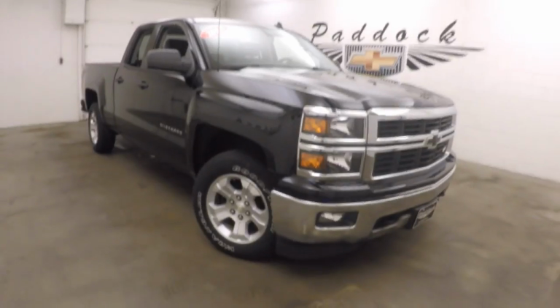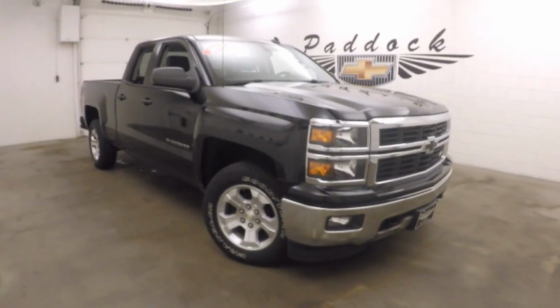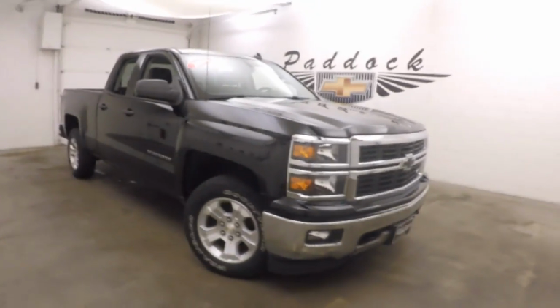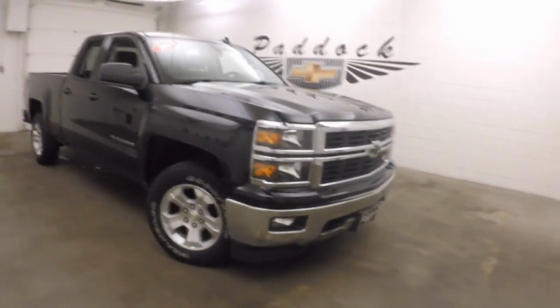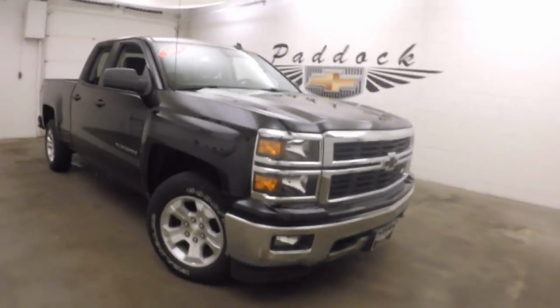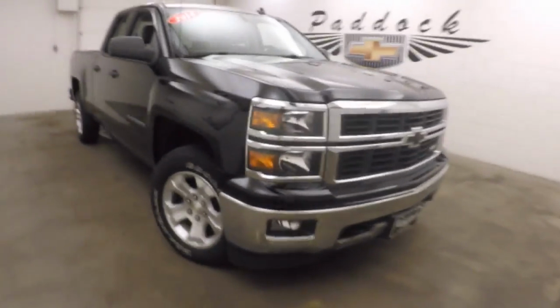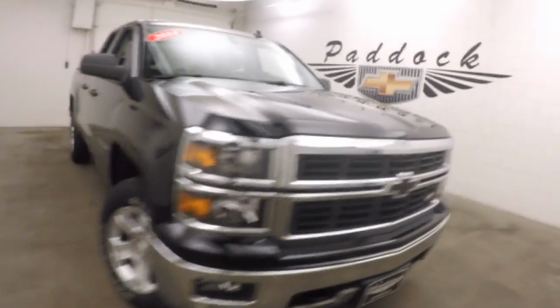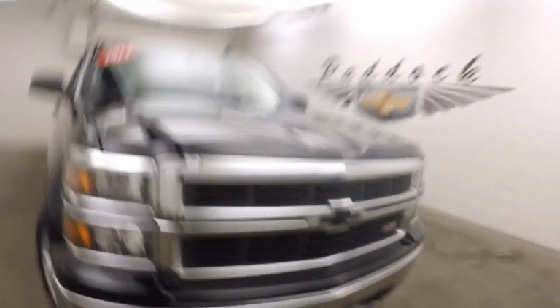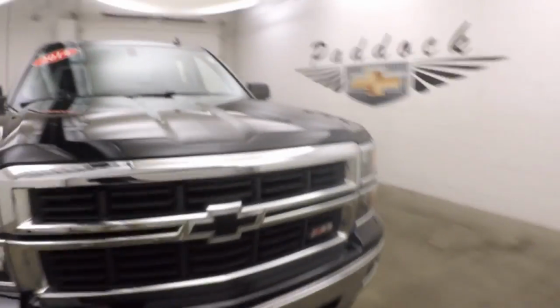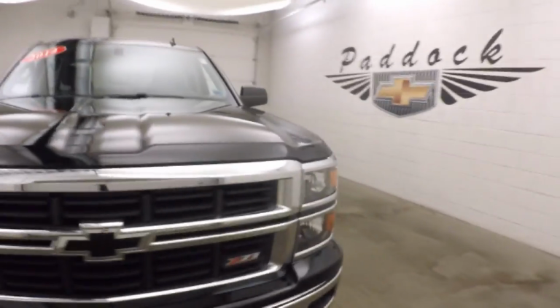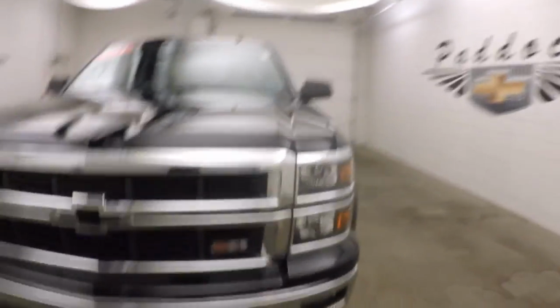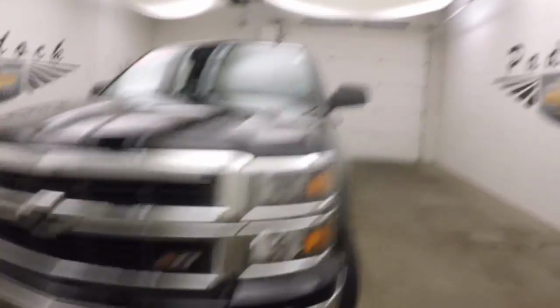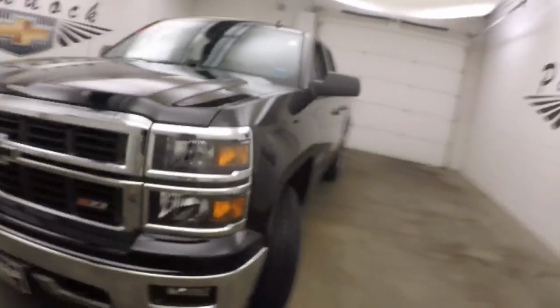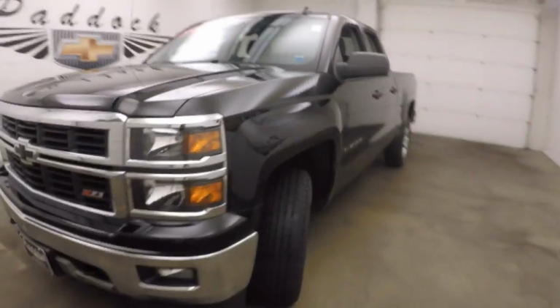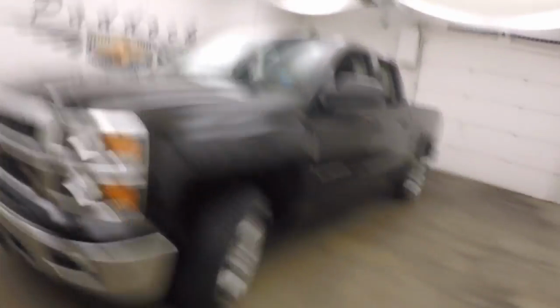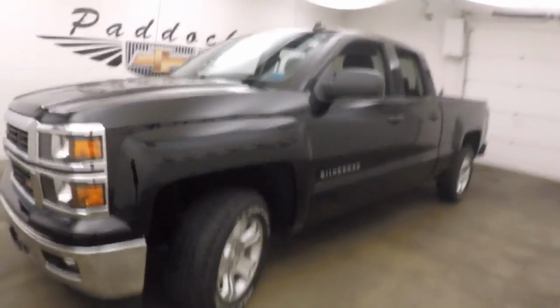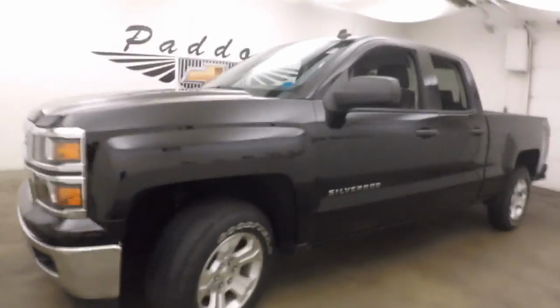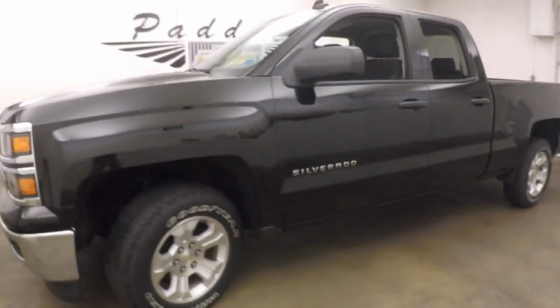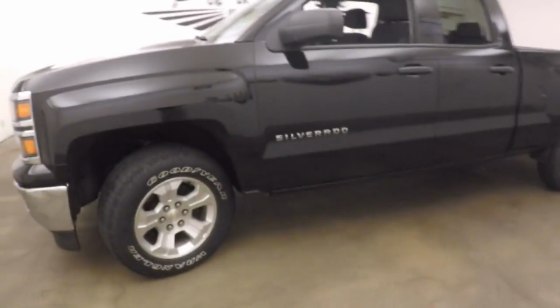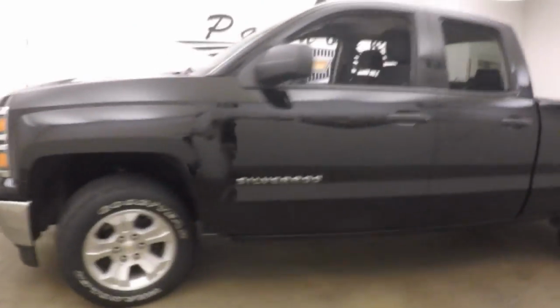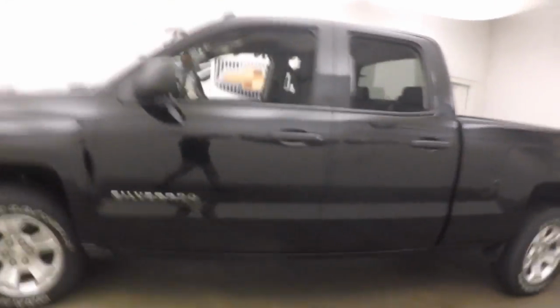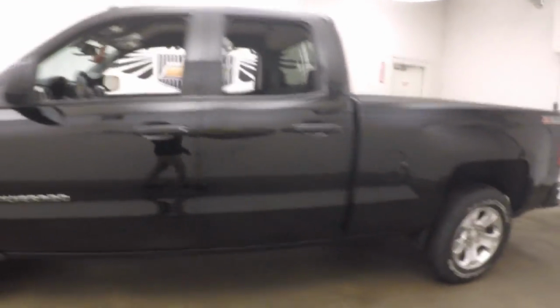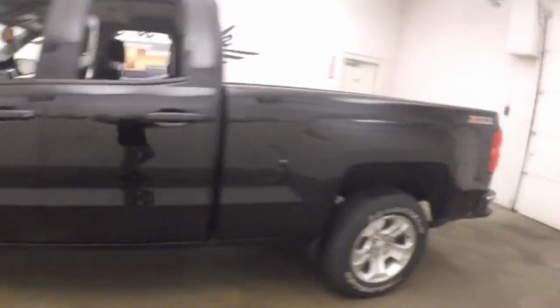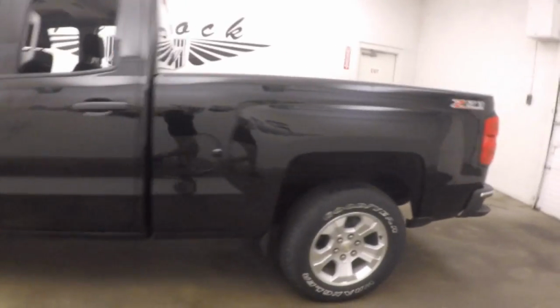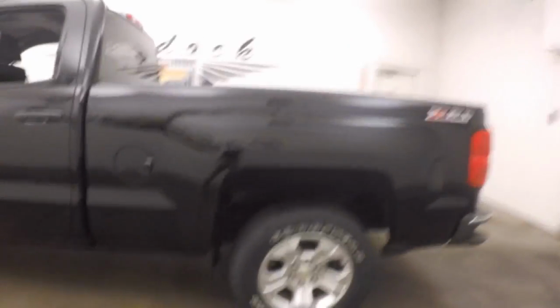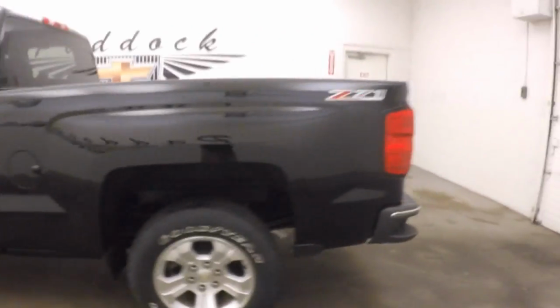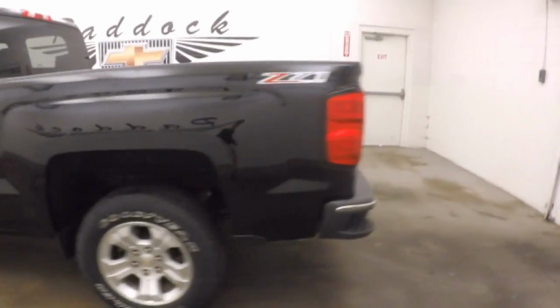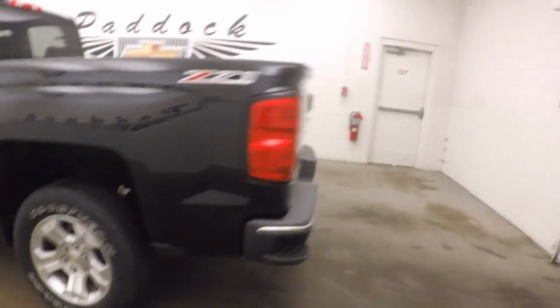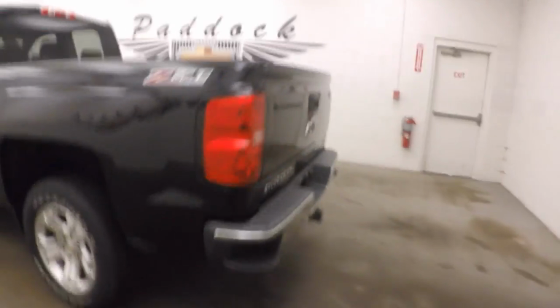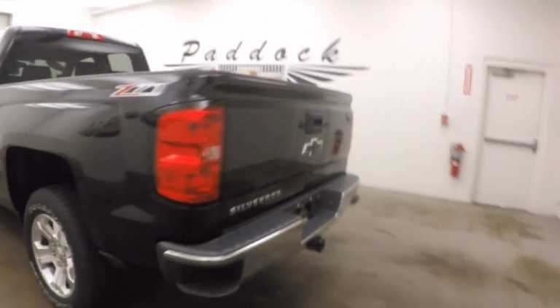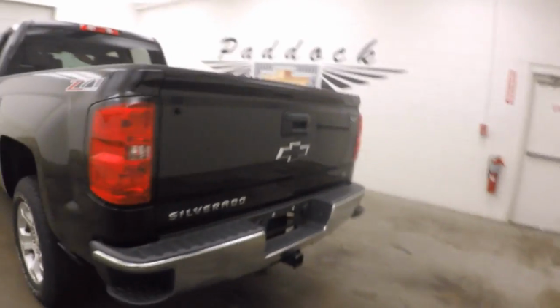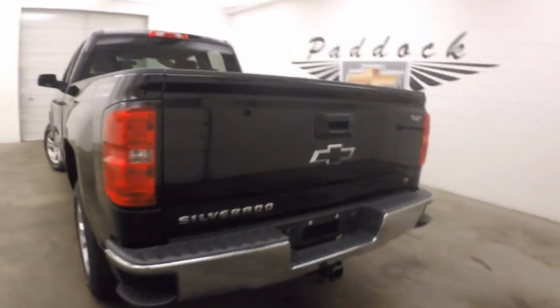This is a 2014 Chevy Silverado 1500, nice black paint, black emblems, Z71 off-road package, nice alloy wheels. The truck's nice and straight and the paint's in great condition.